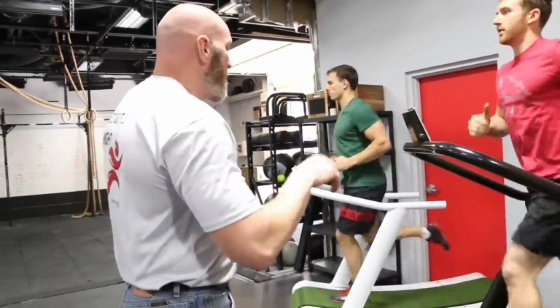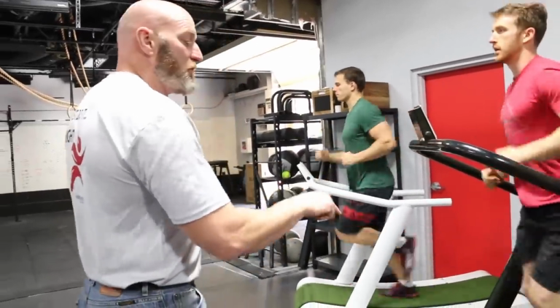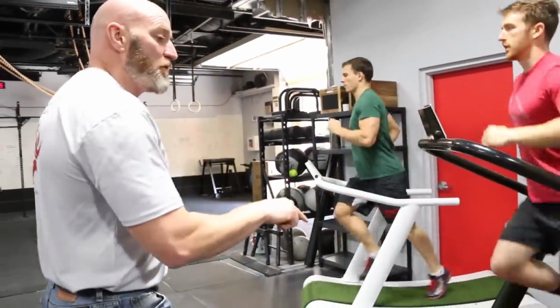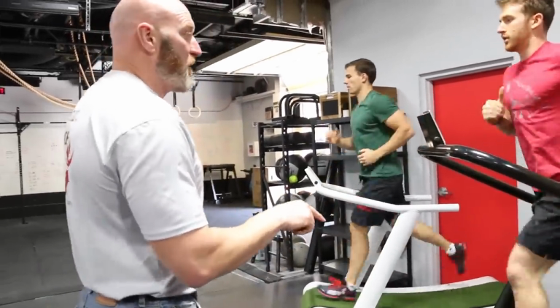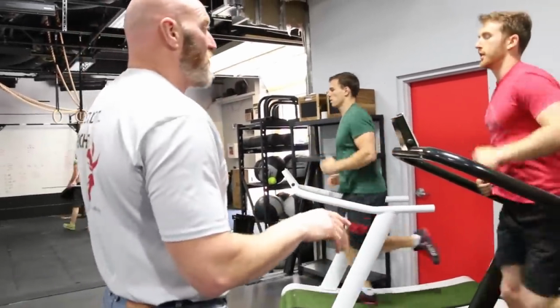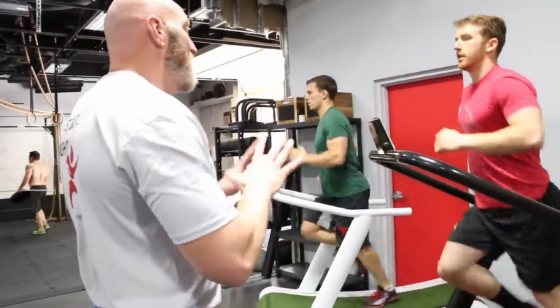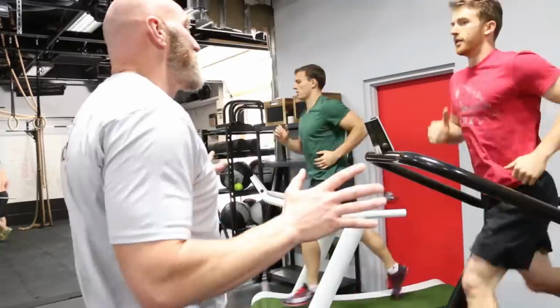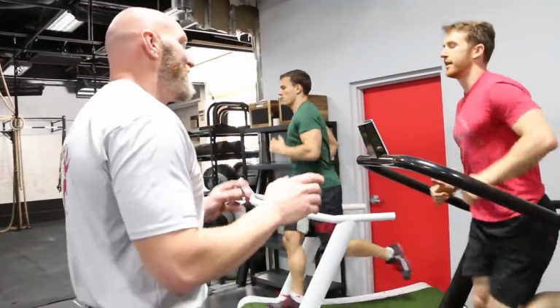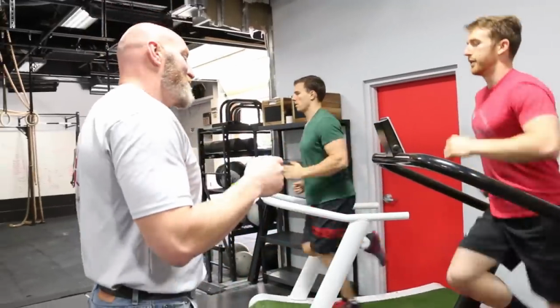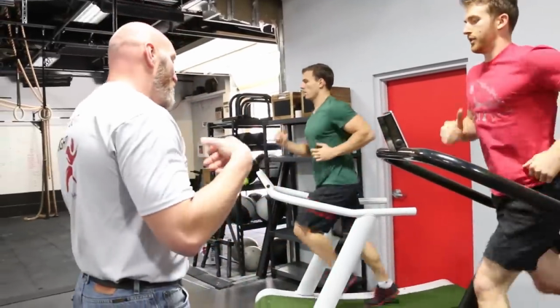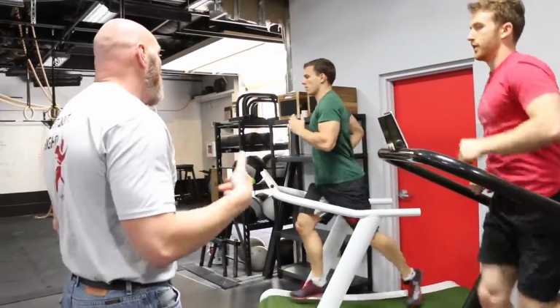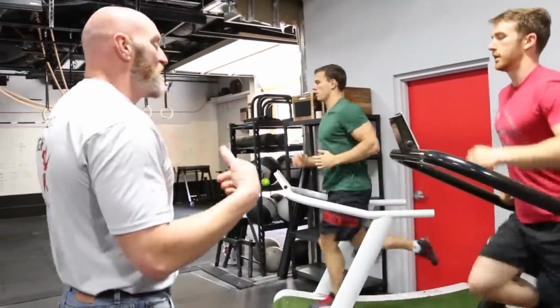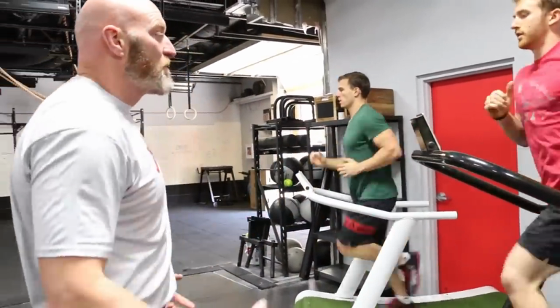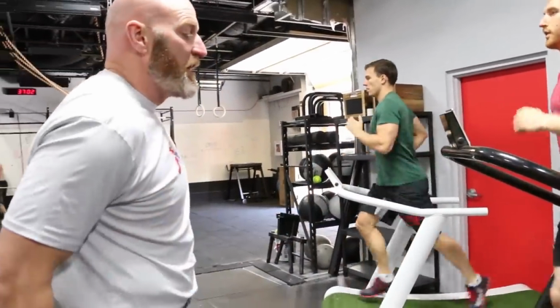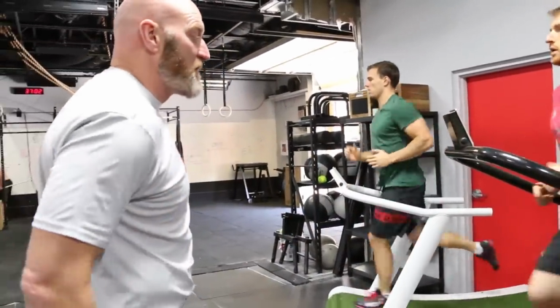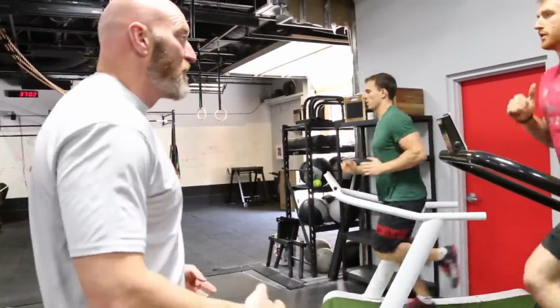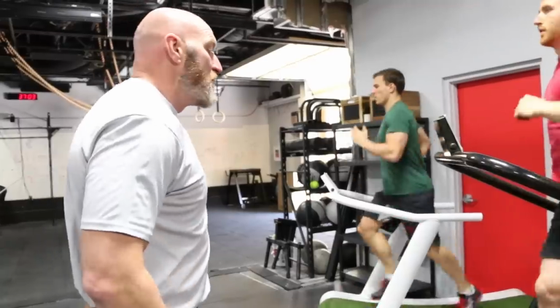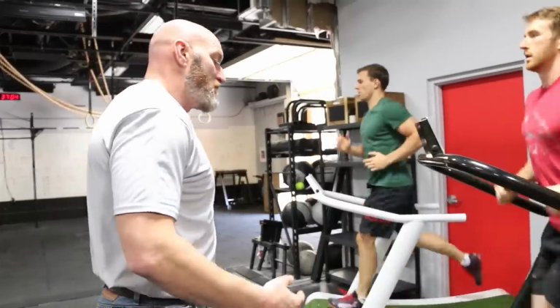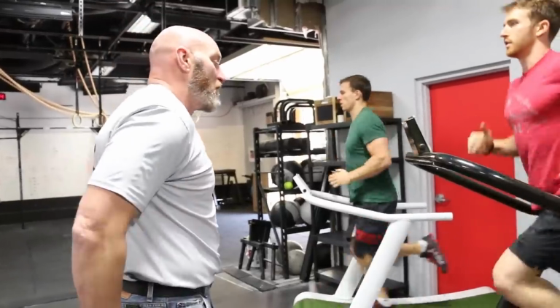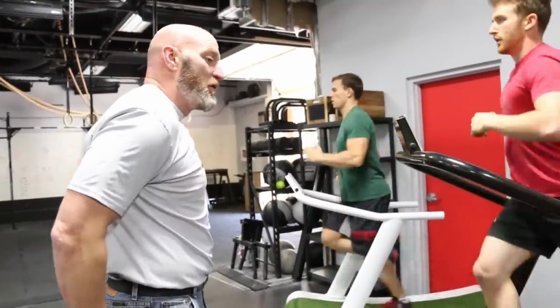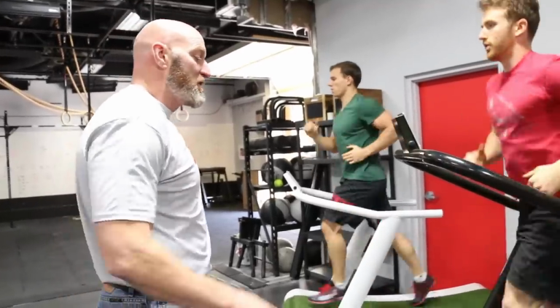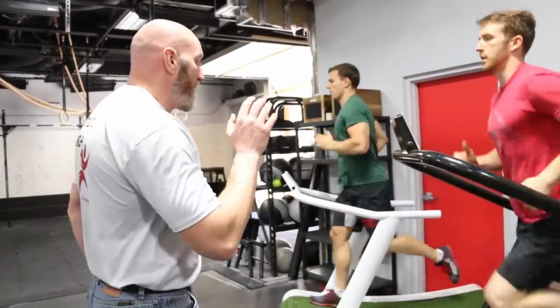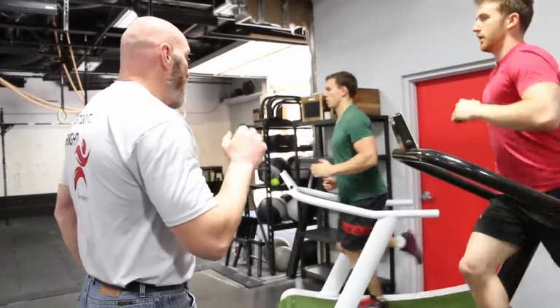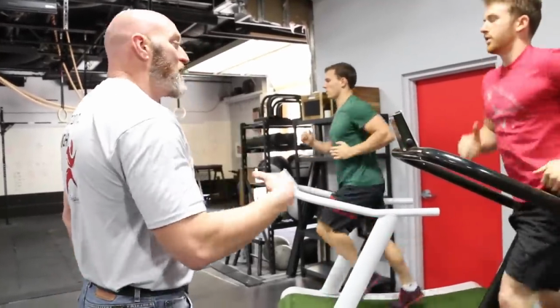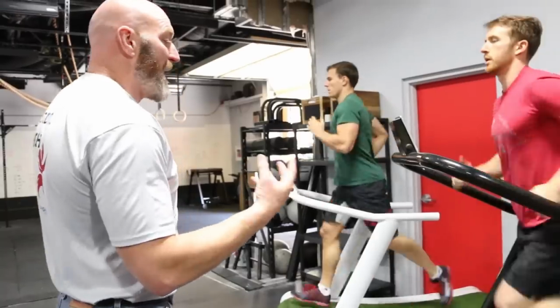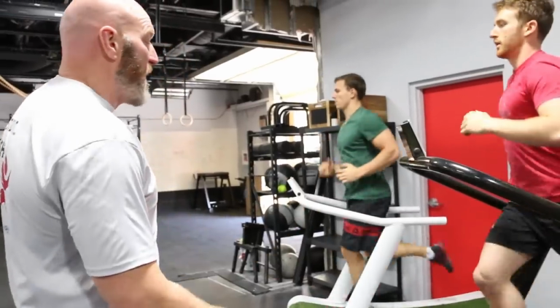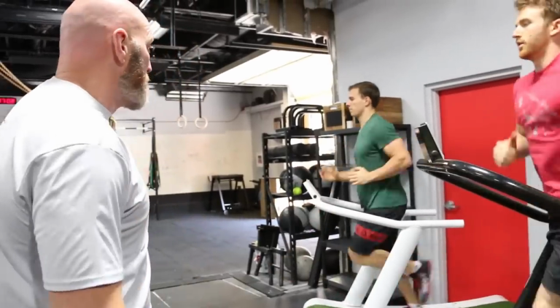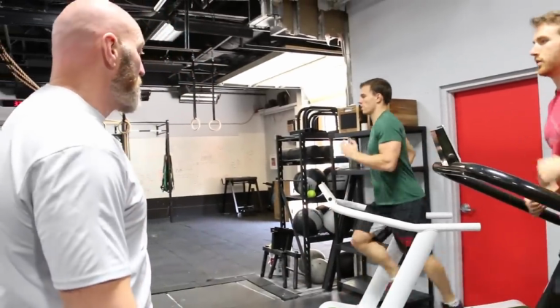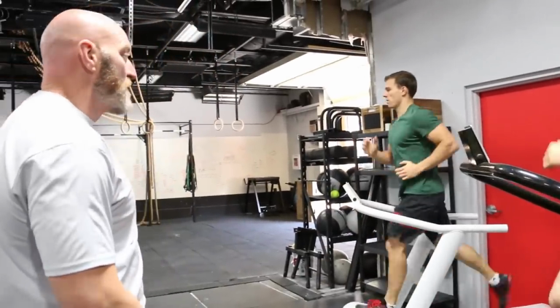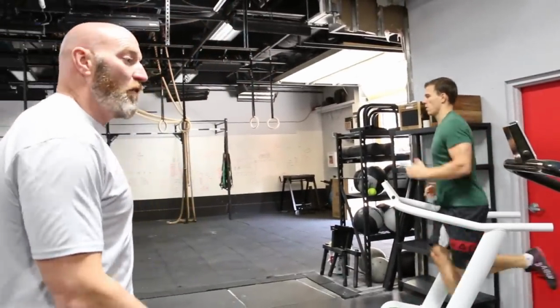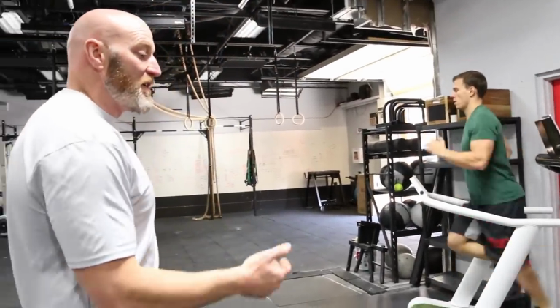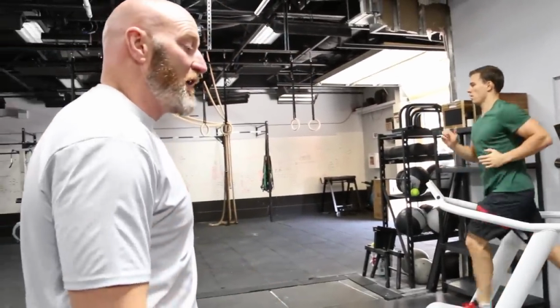And if you don't do that on a True Form Runner, you get exhausted. So this really teaches you to engage your posterior, to load with your posterior, and run in a relaxed, balanced position. Otherwise, it's not sustainable.